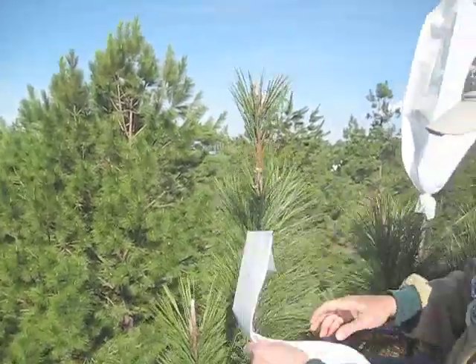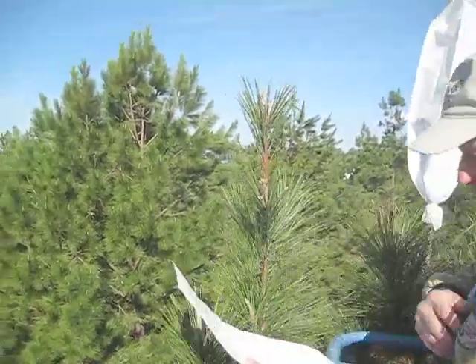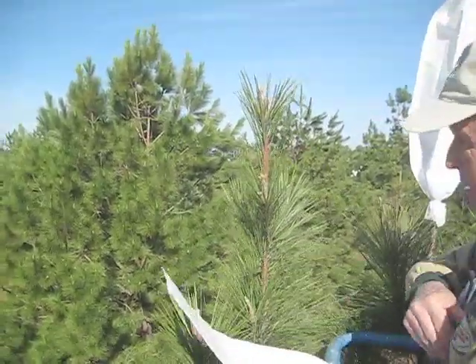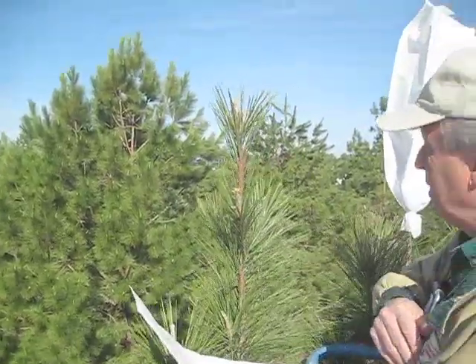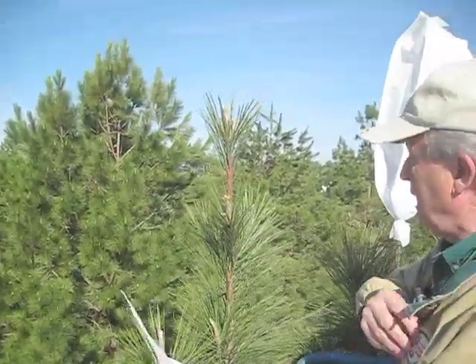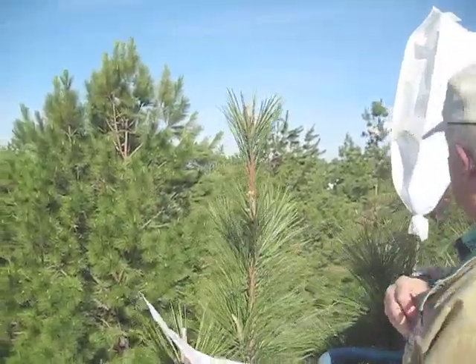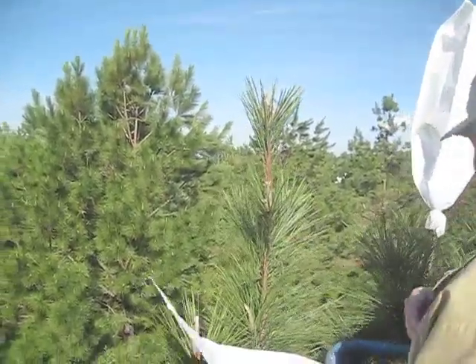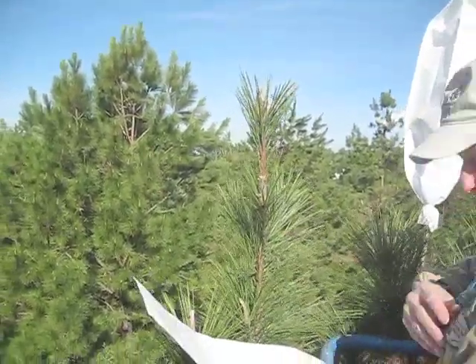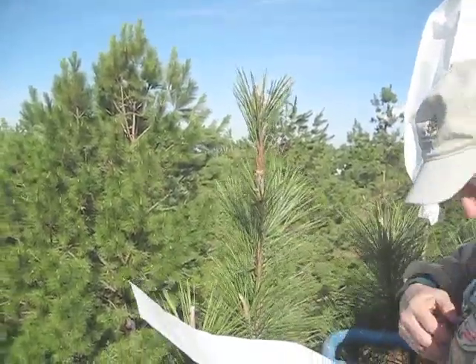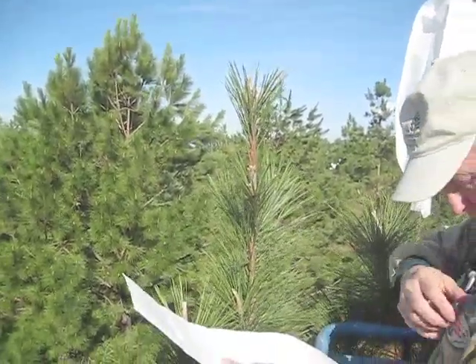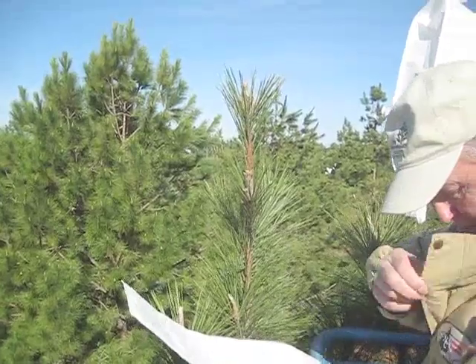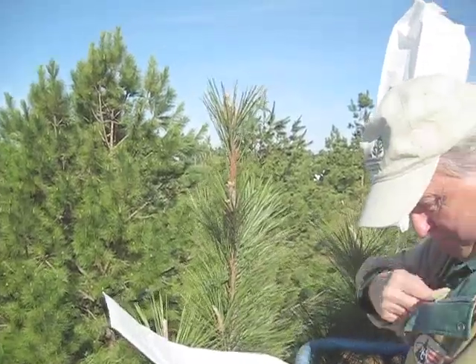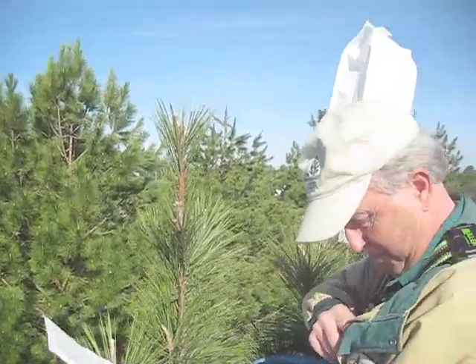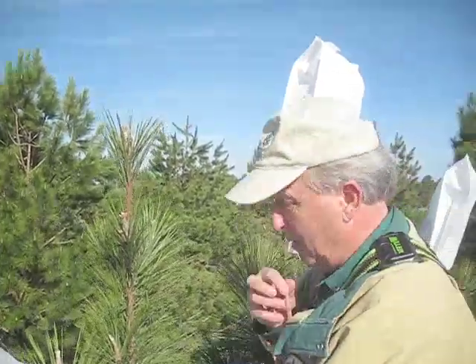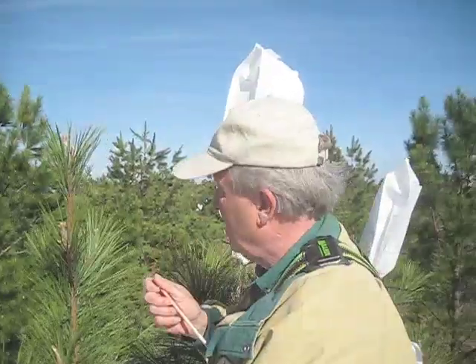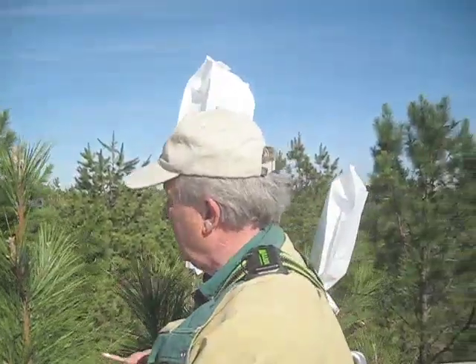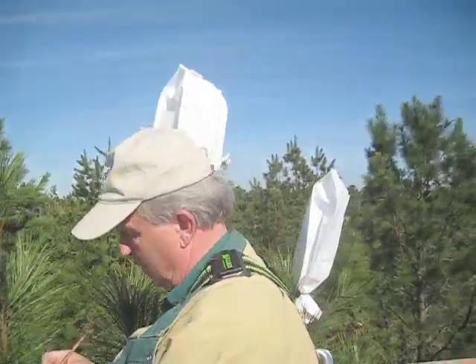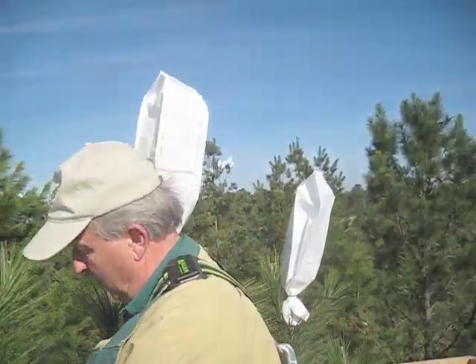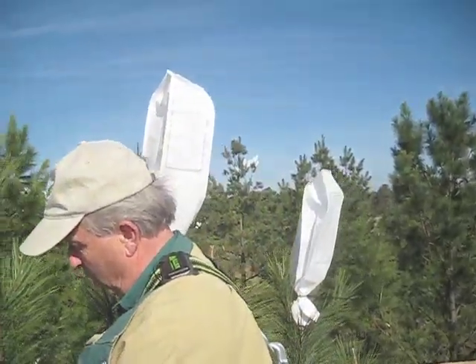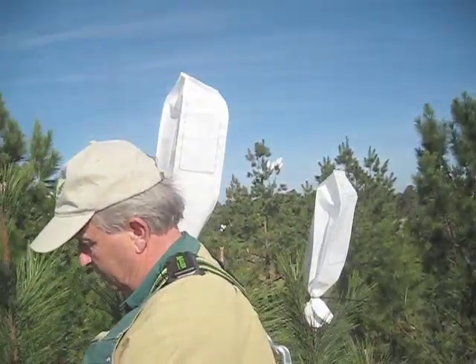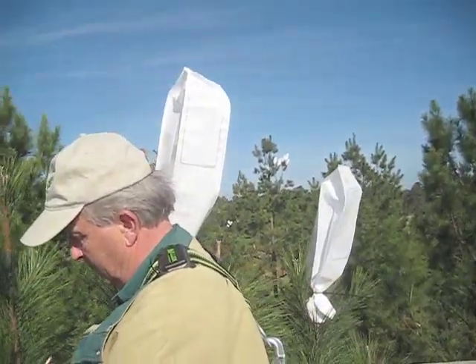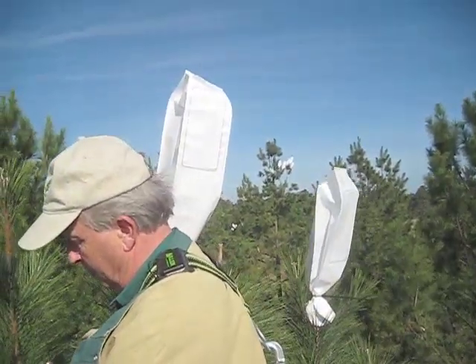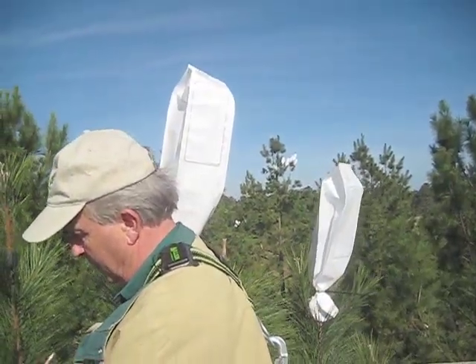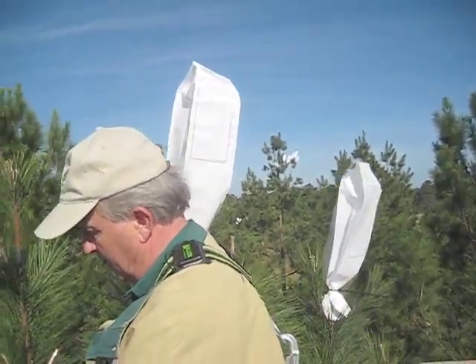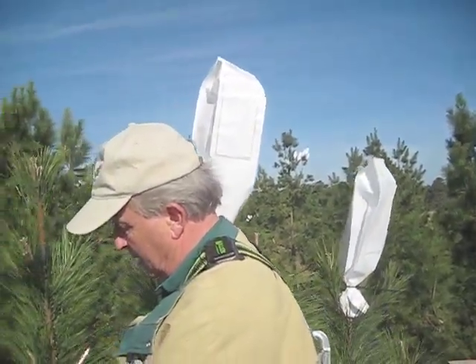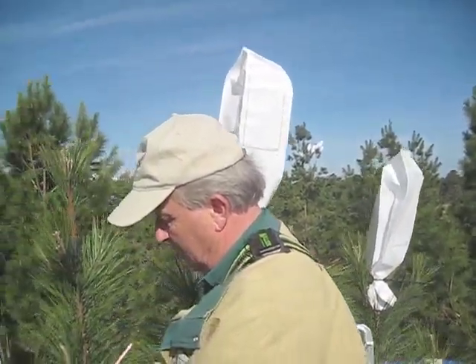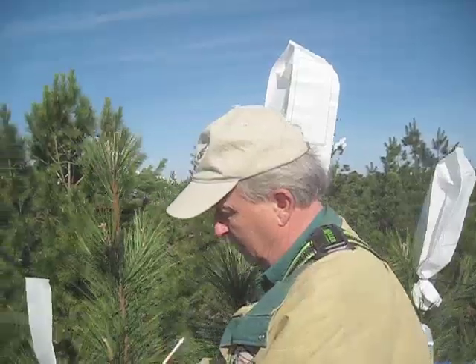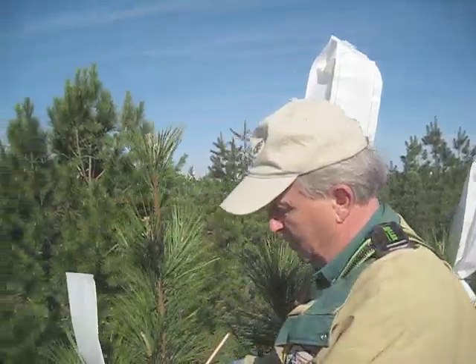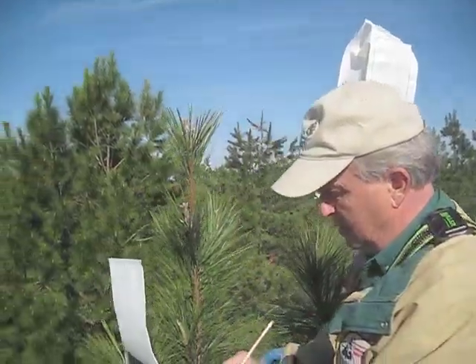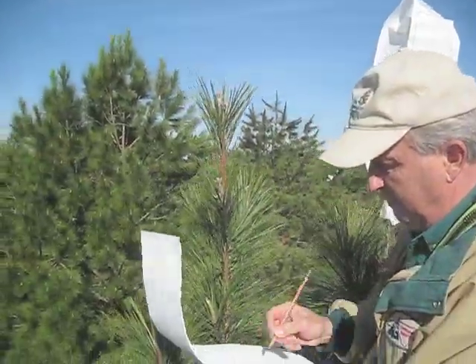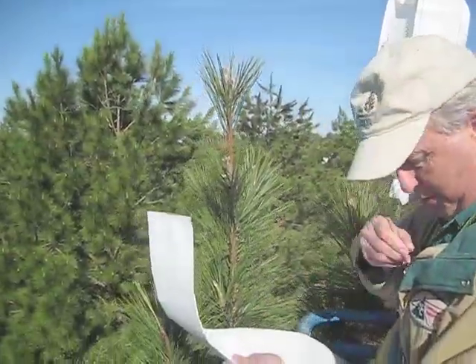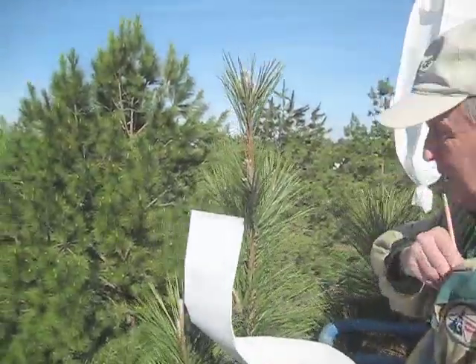Let me put the count — this is bag number four, and there are 18 flowers in it.